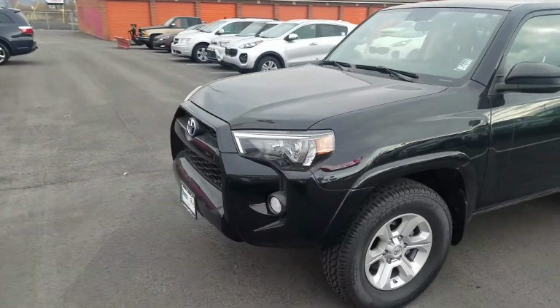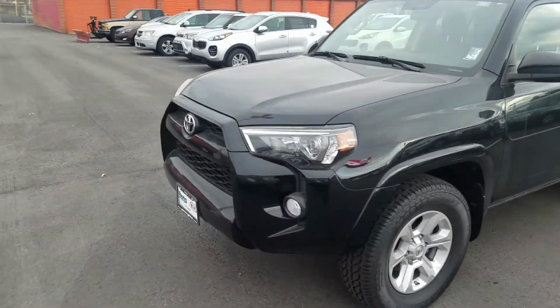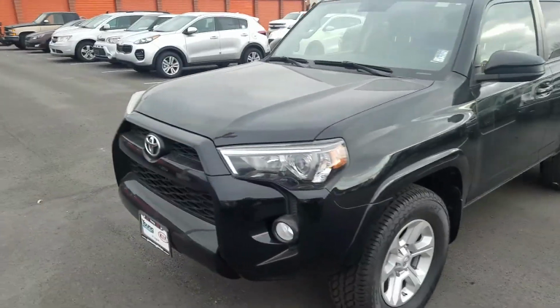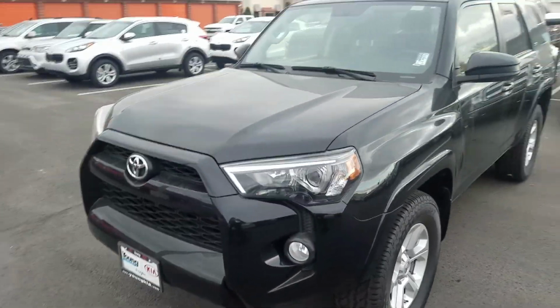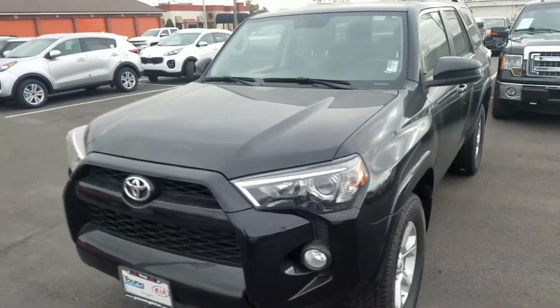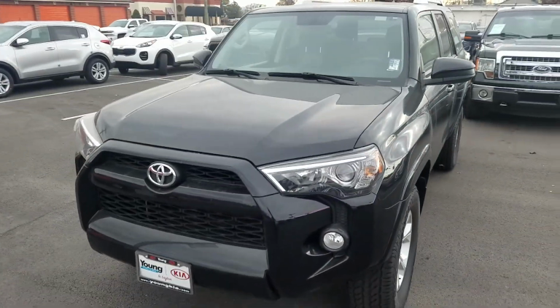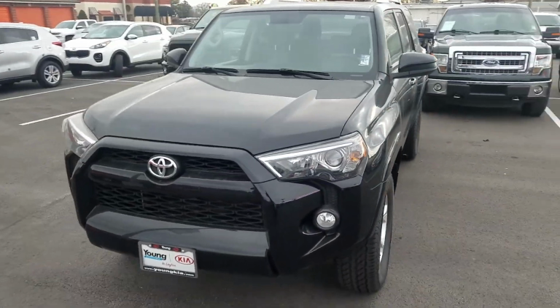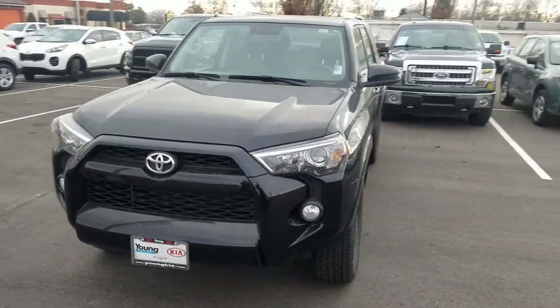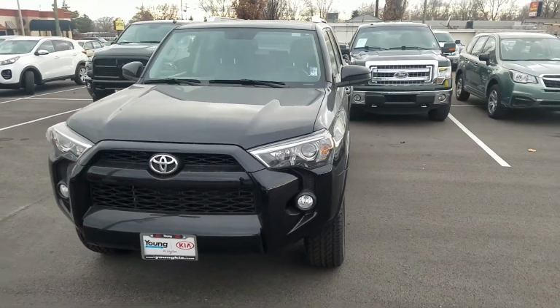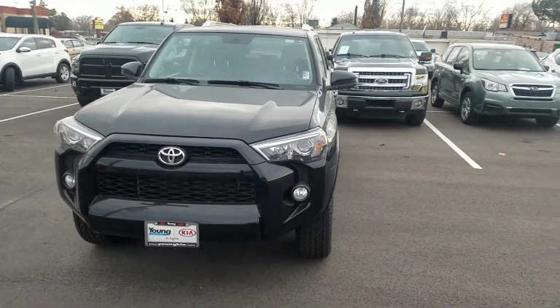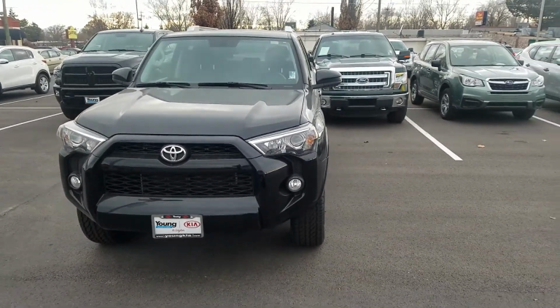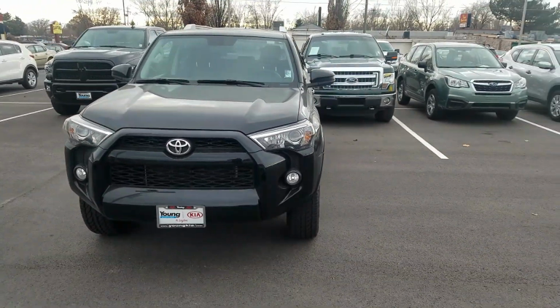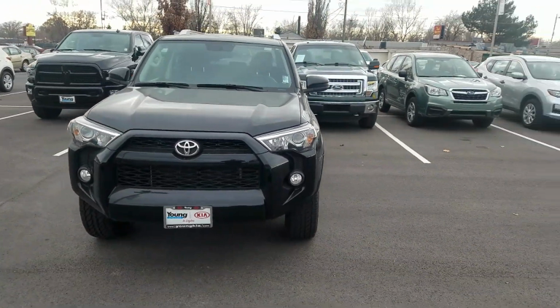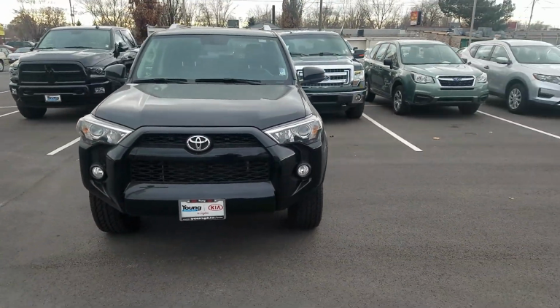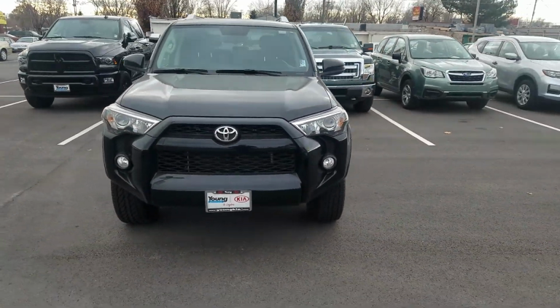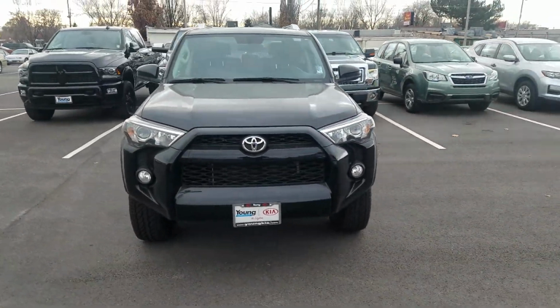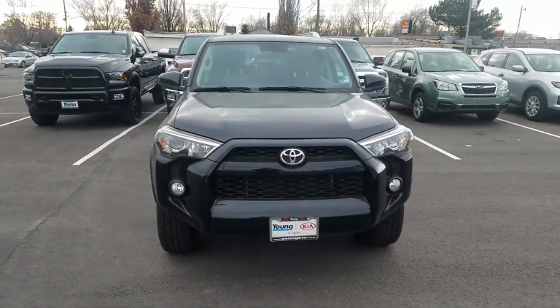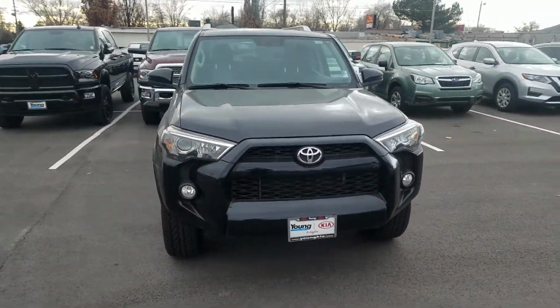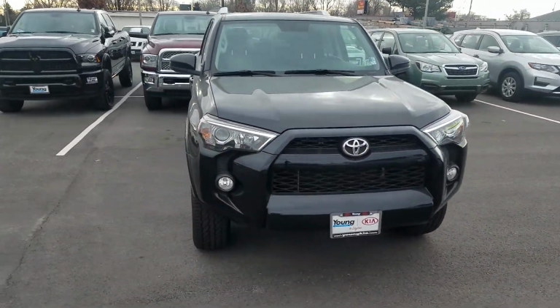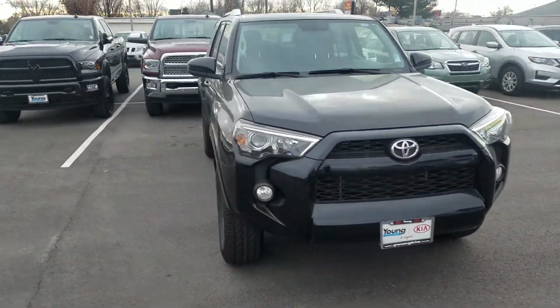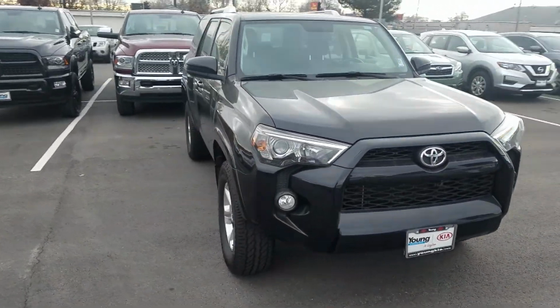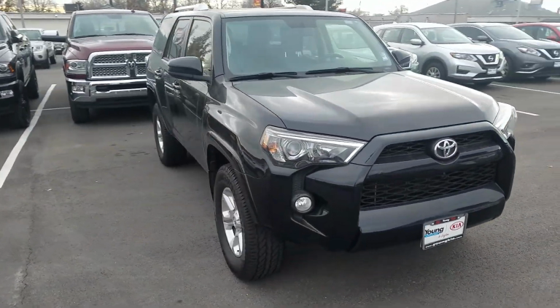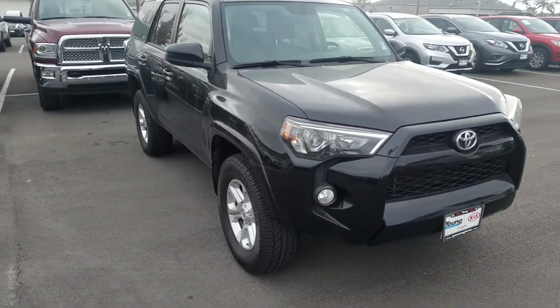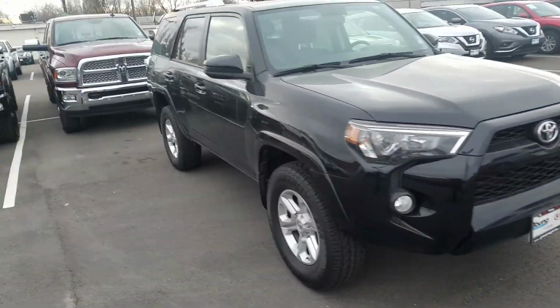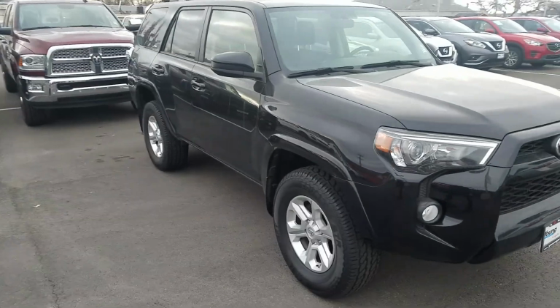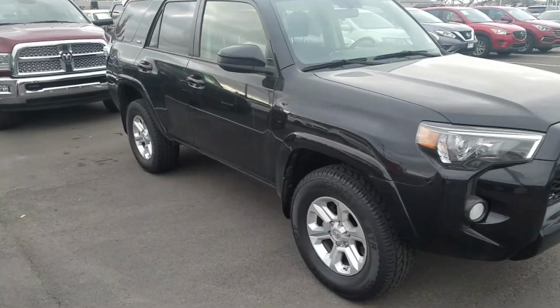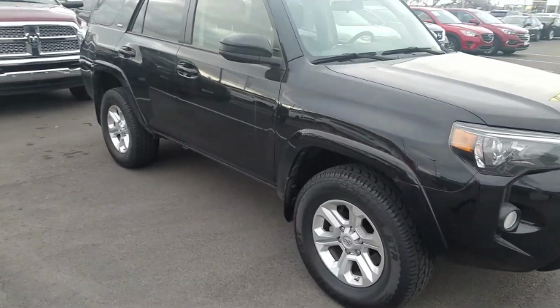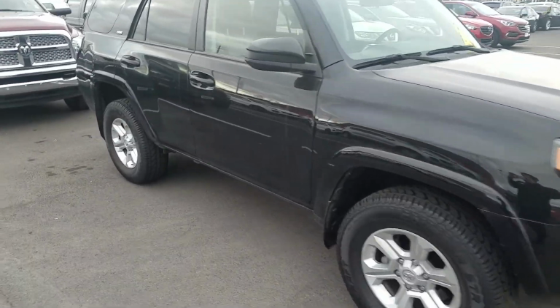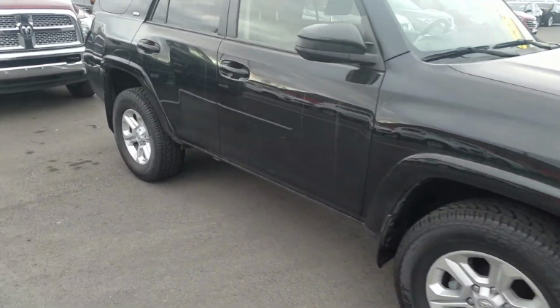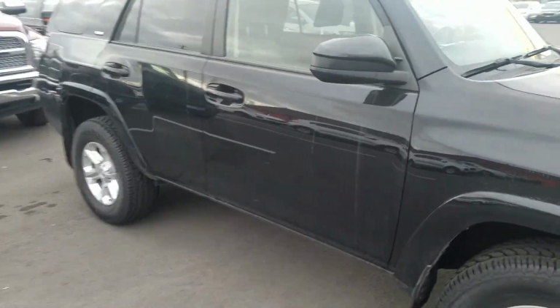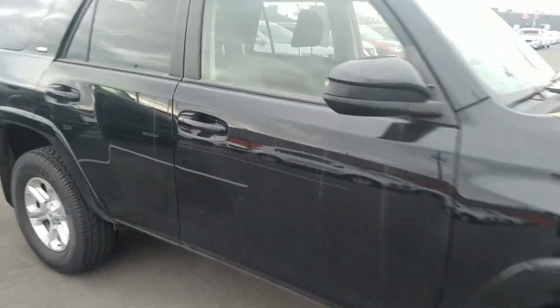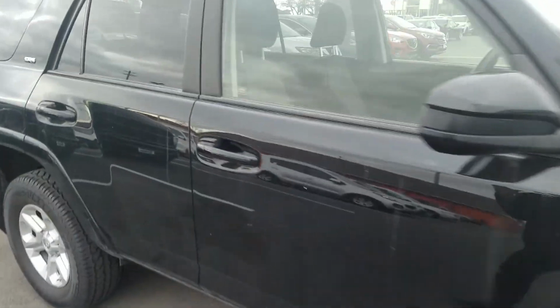Give you a look at the front, as well as the side. Give you a look at the inside as well.